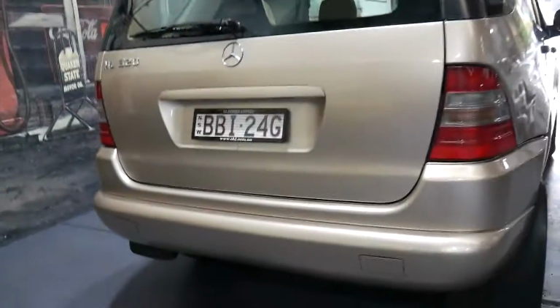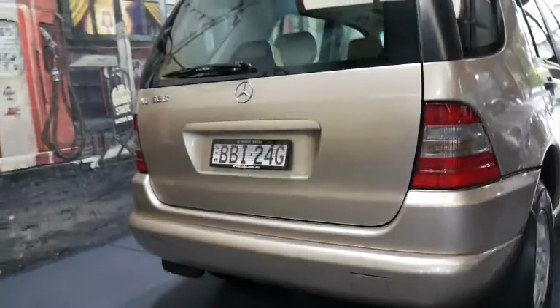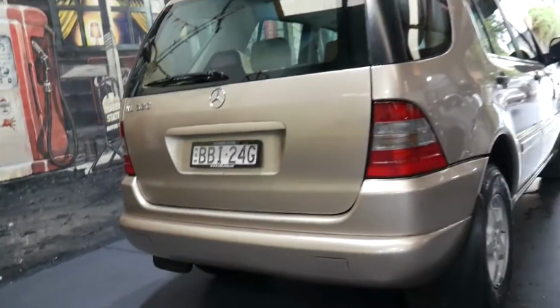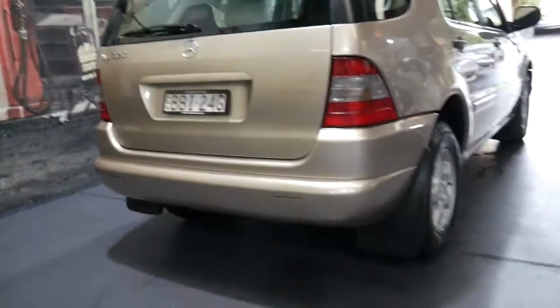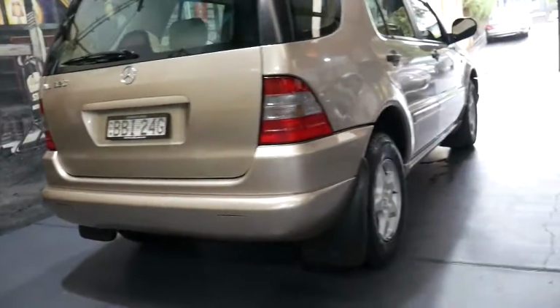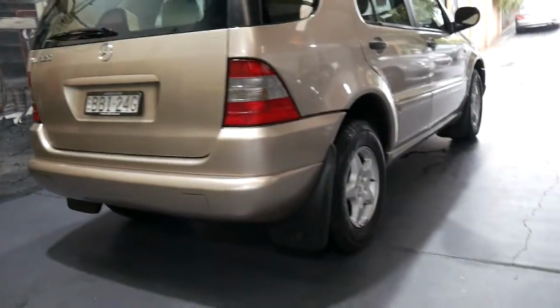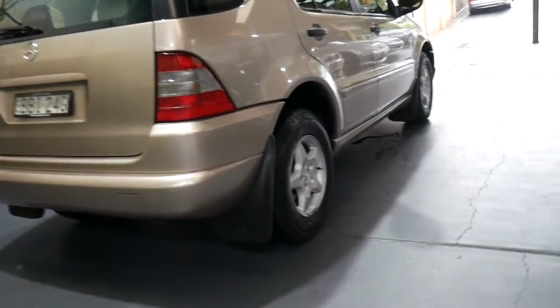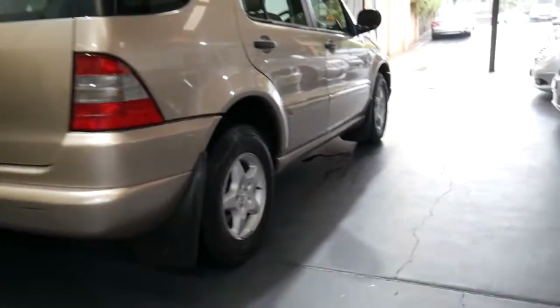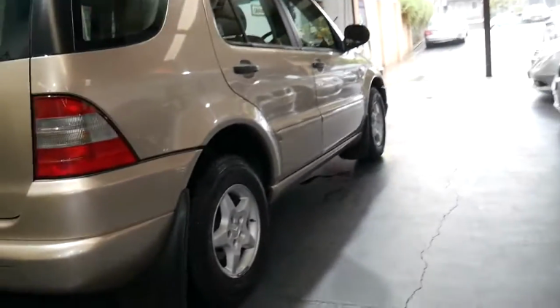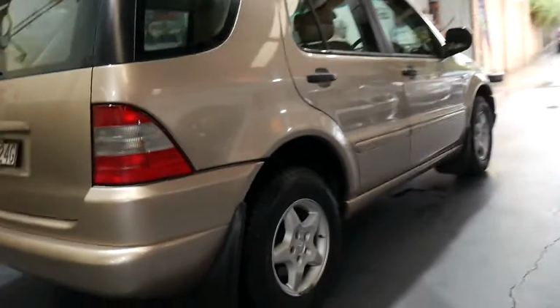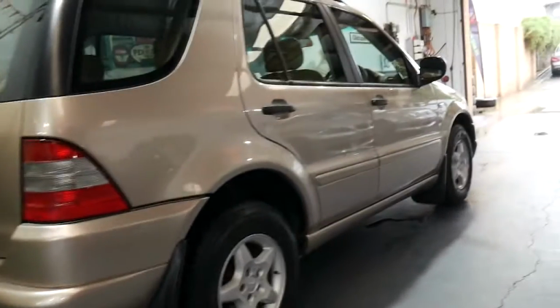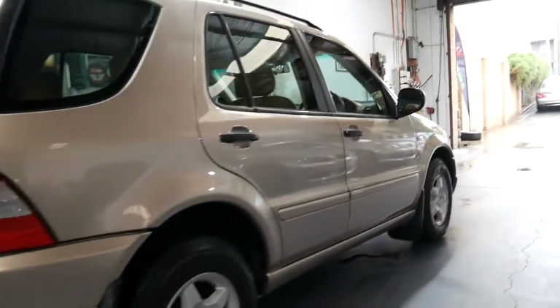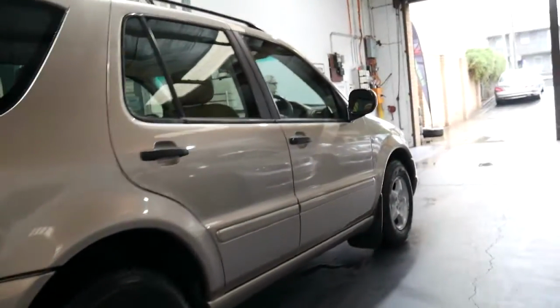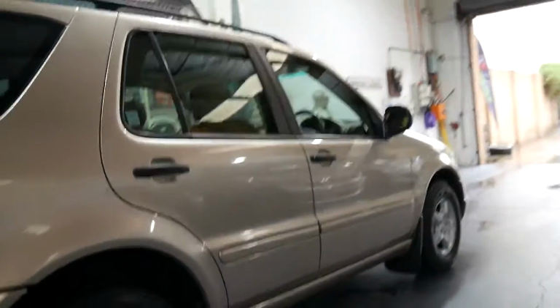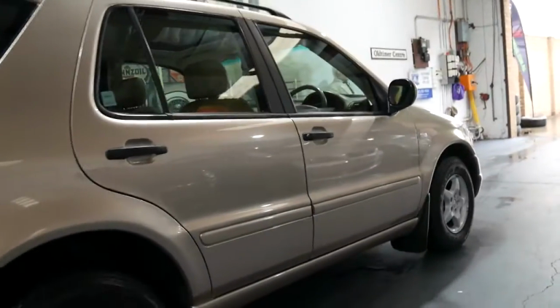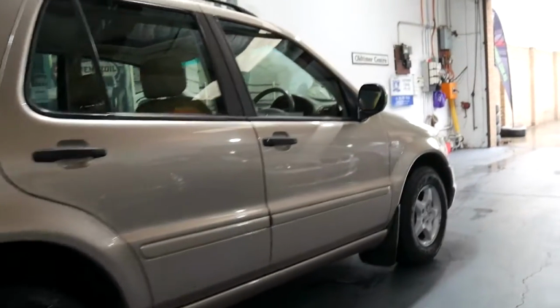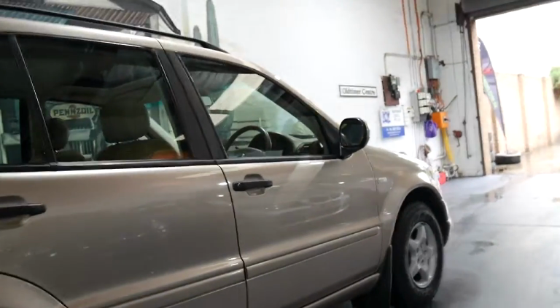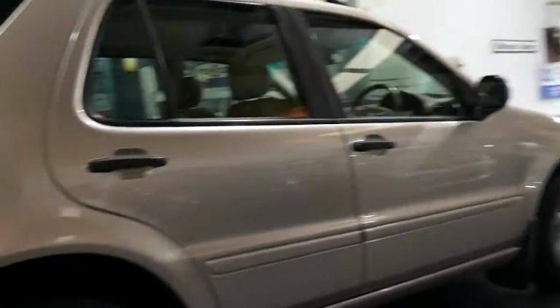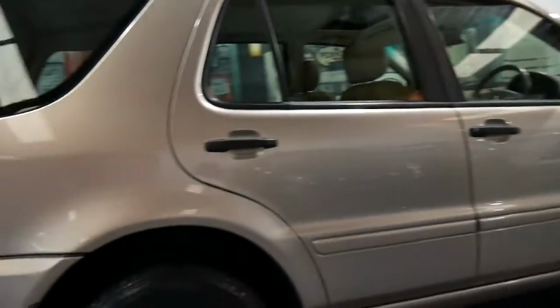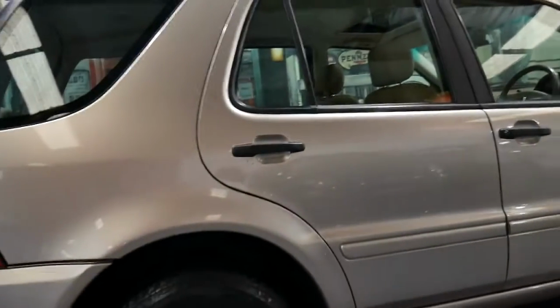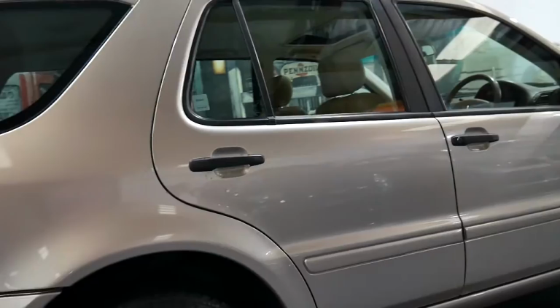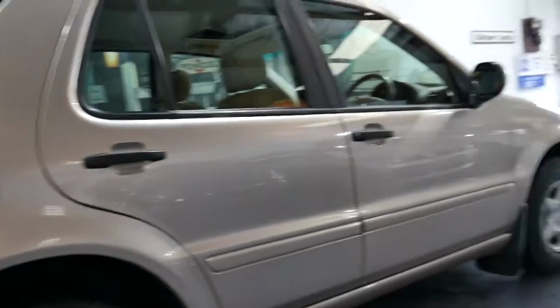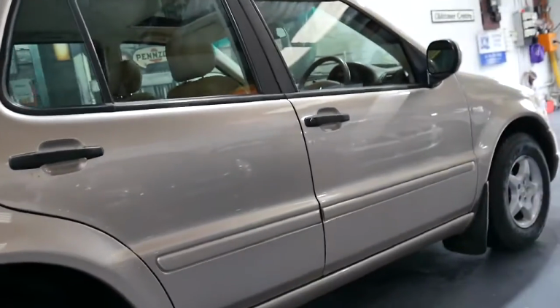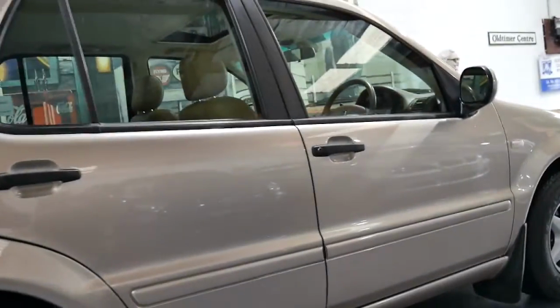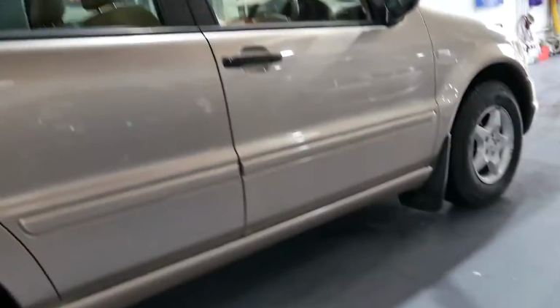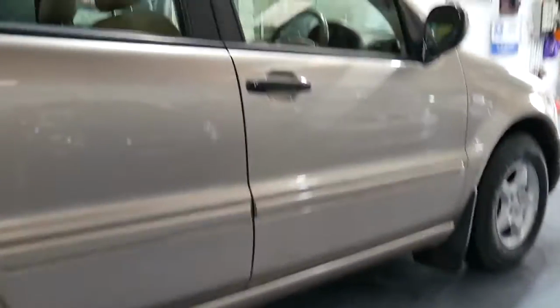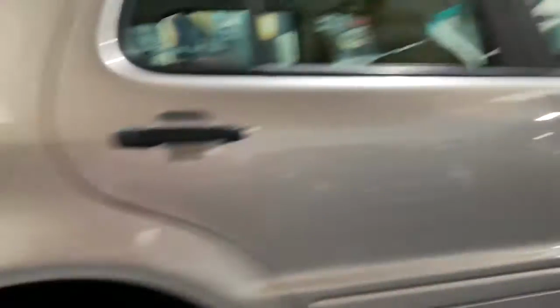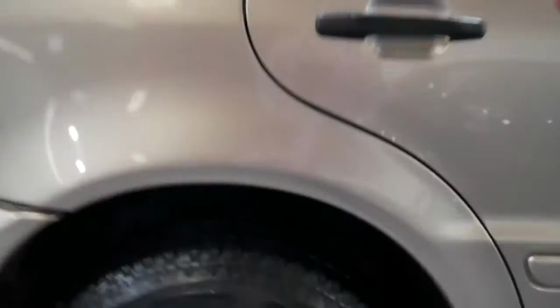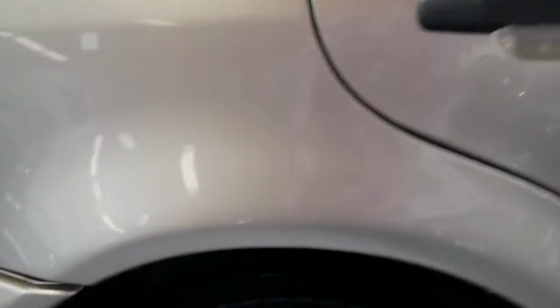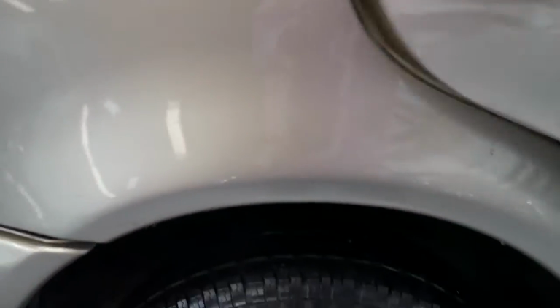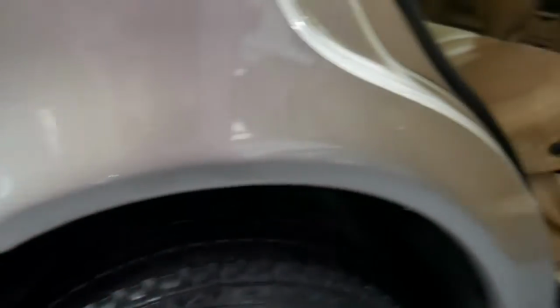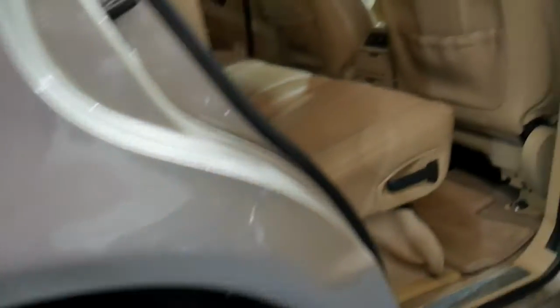Colour-coded bumper bars, lovely mud flaps. The body is perfect — just a couple of little marks on the bumper bar, so you can't say perfect, but it is special, this car. Tyres are good.